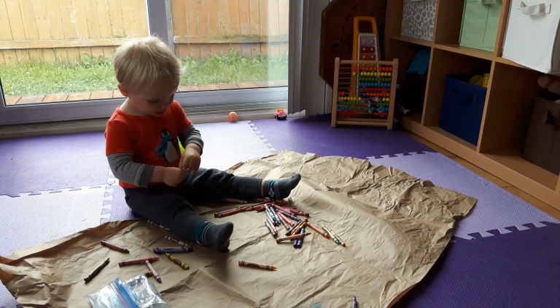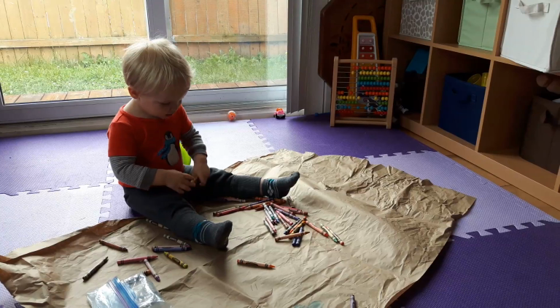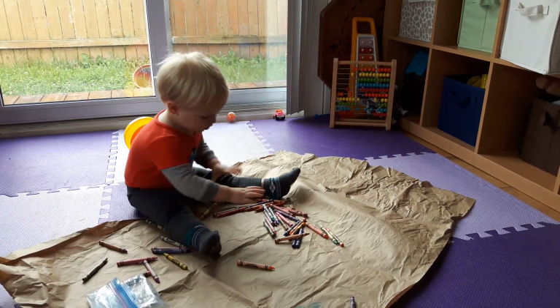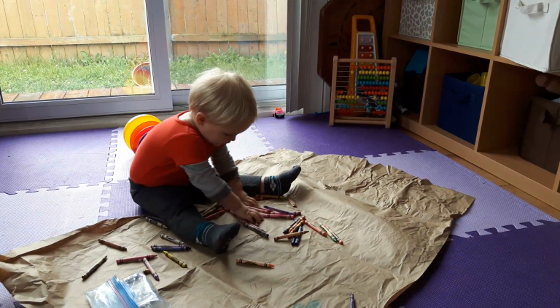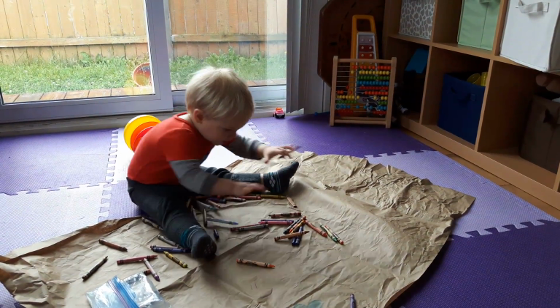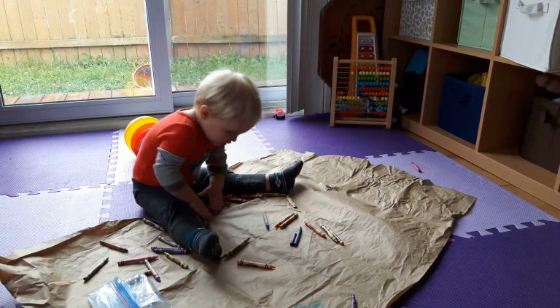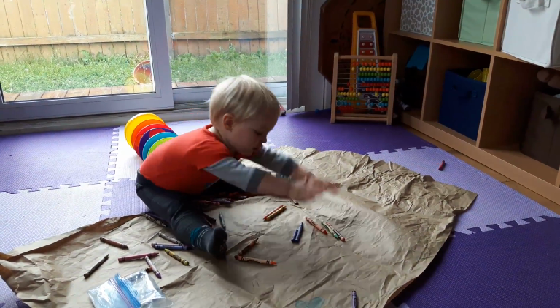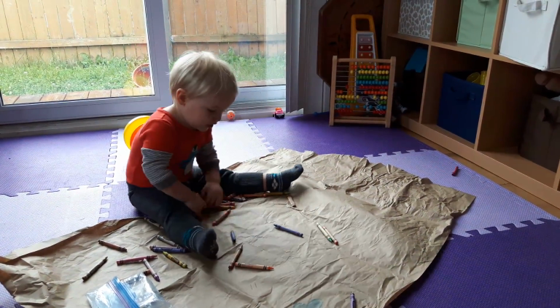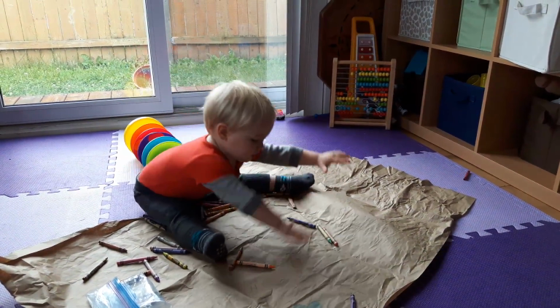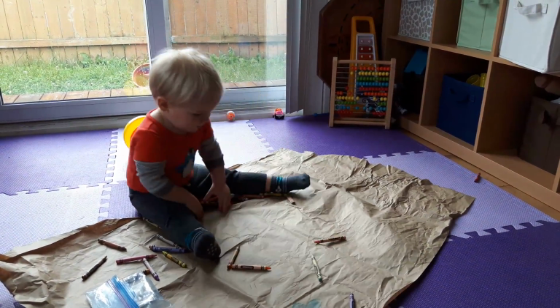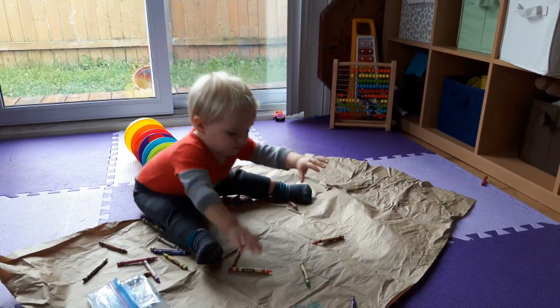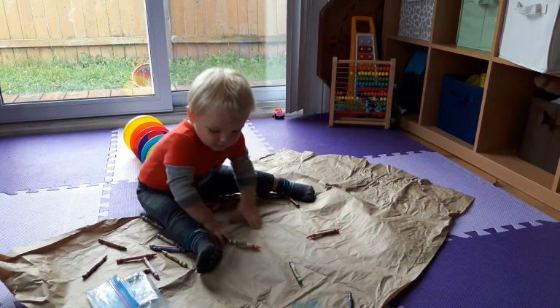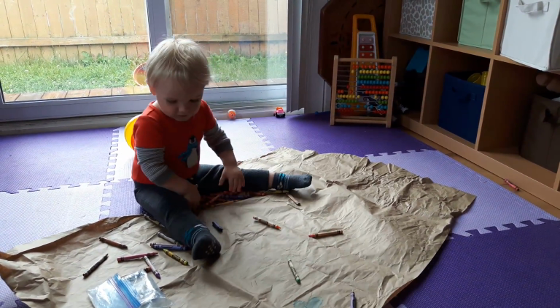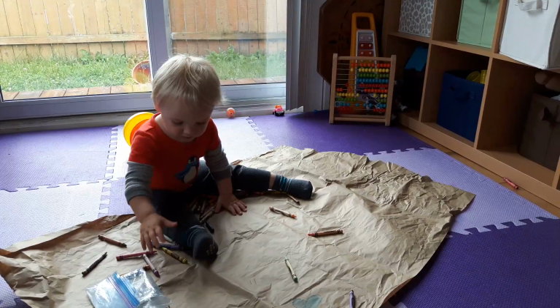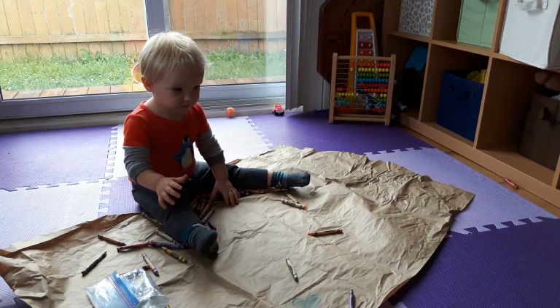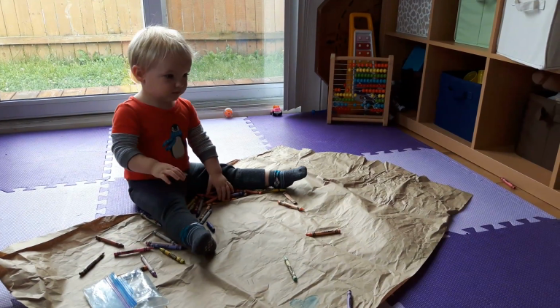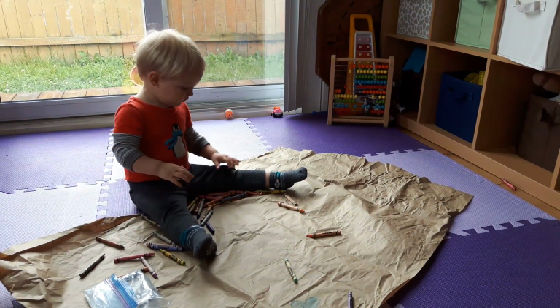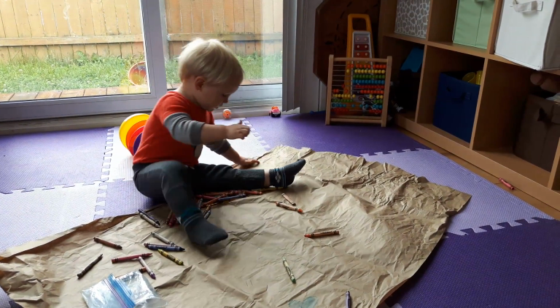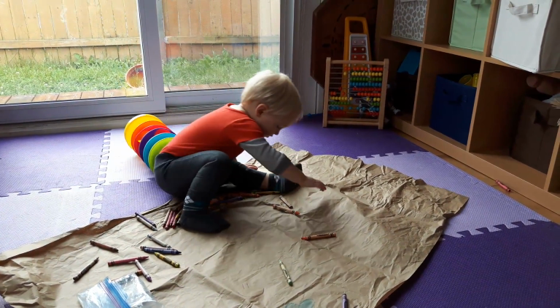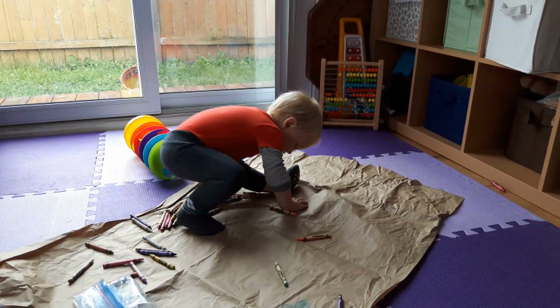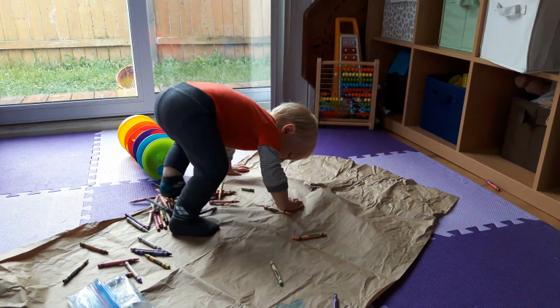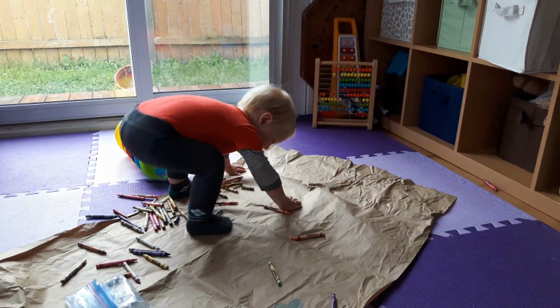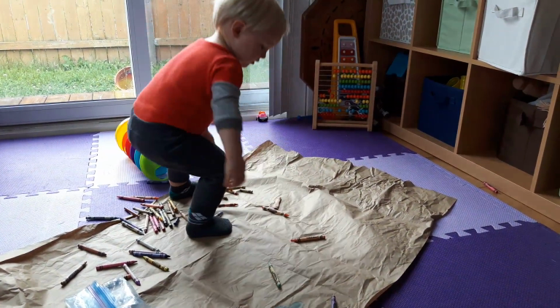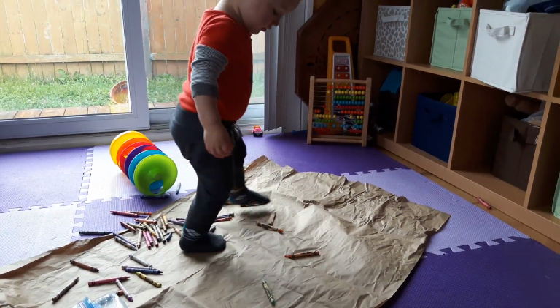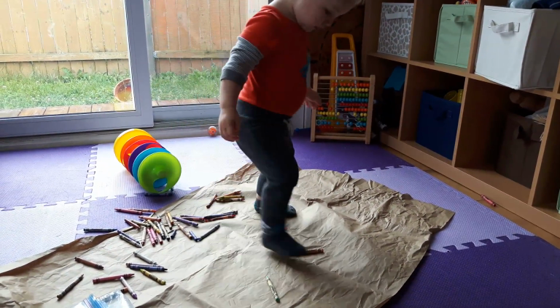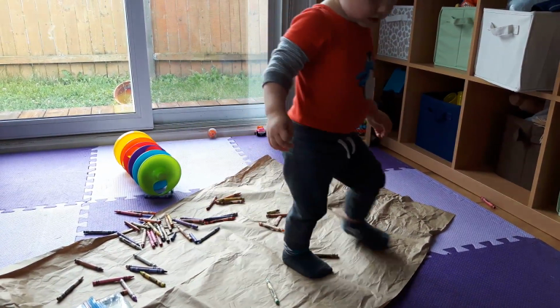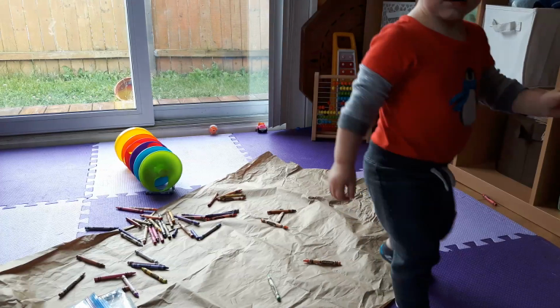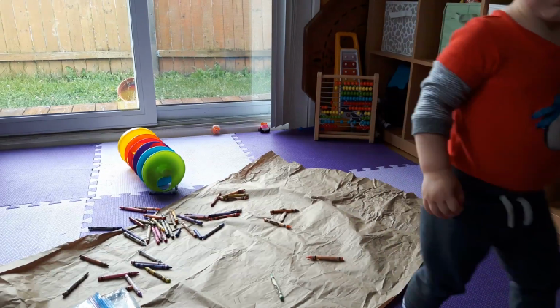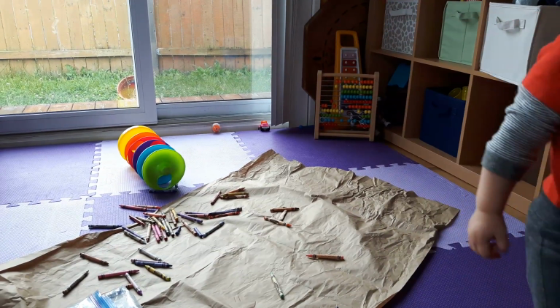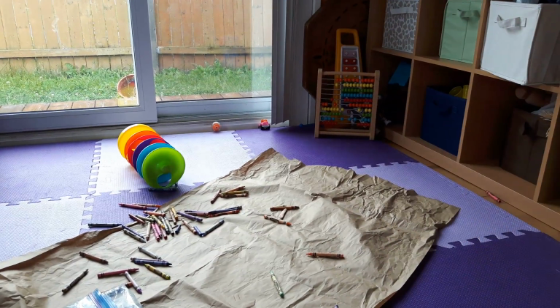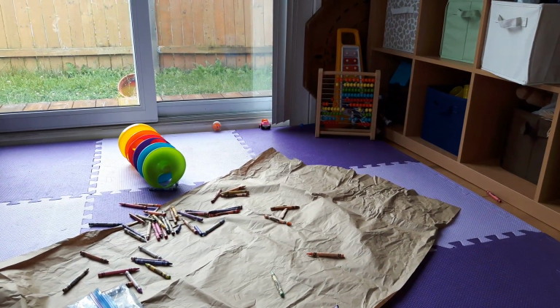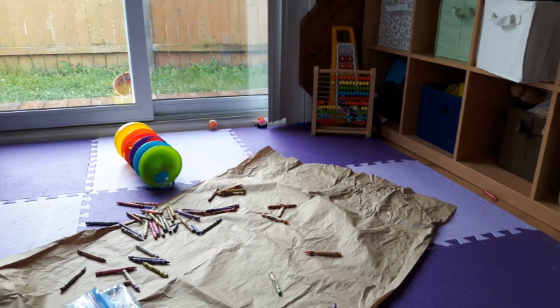We've got a small stack of it that we keep on the bookshelf. It's great for just dumping out the crayons on — our little guy can go nuts with it and it didn't cost us anything extra. A nice fun little bonus for our family. I hope it's helpful for you. All the best, bye.